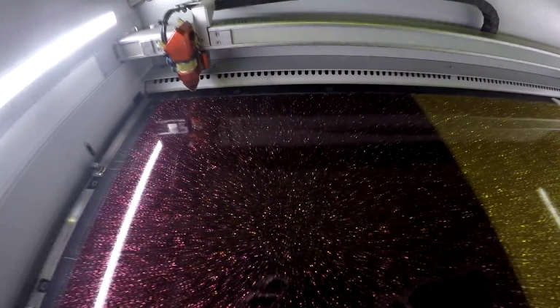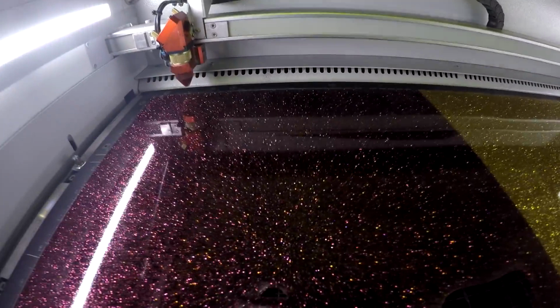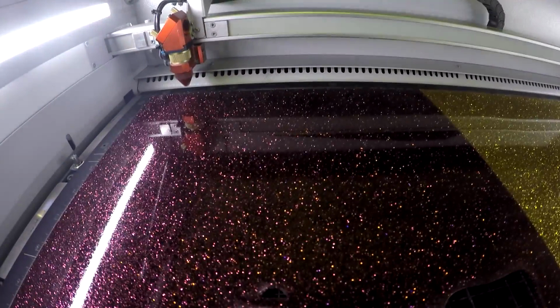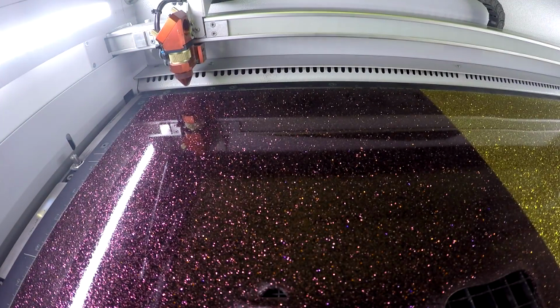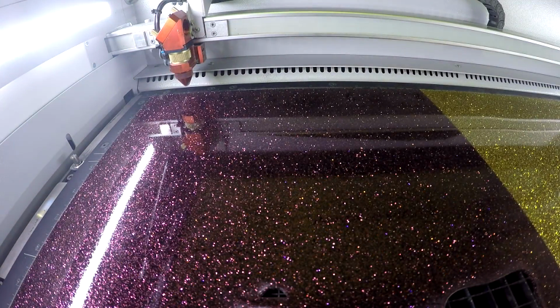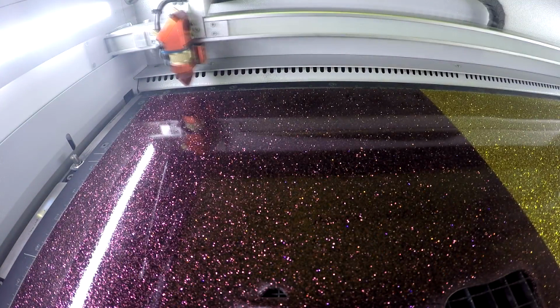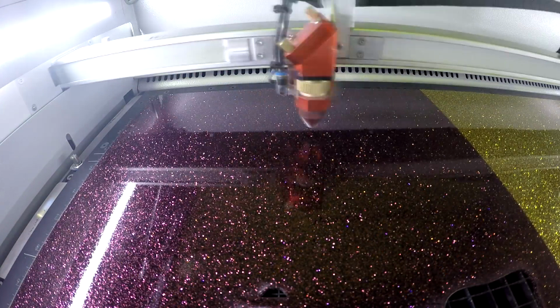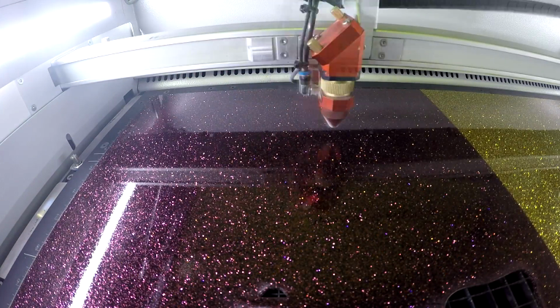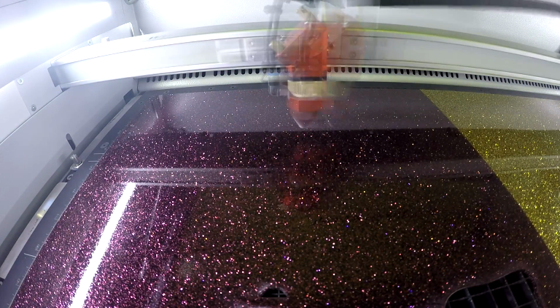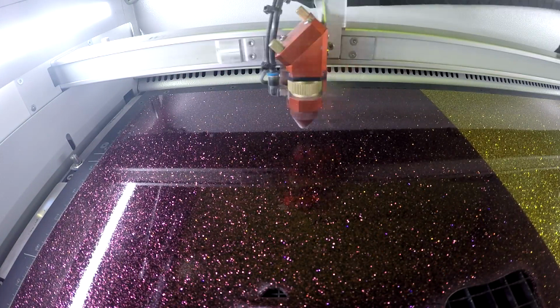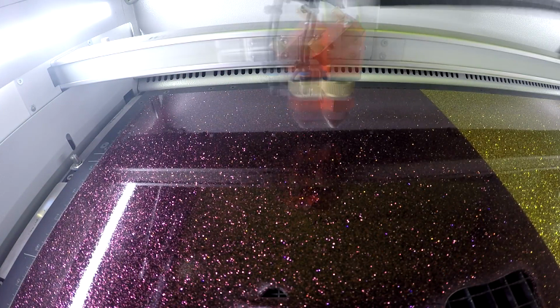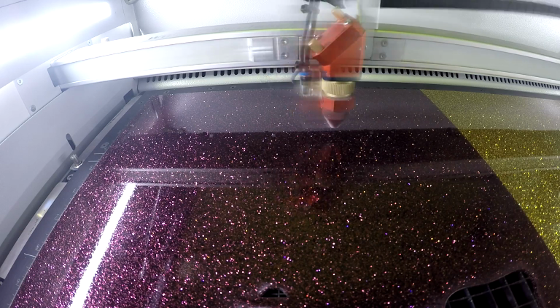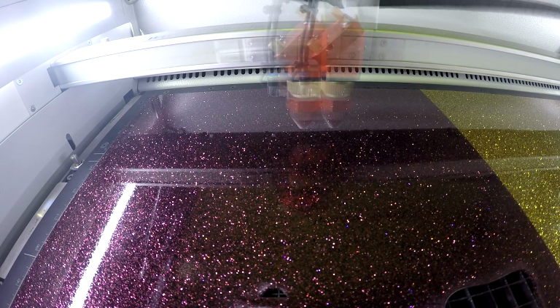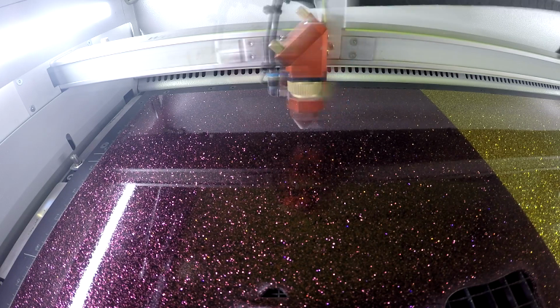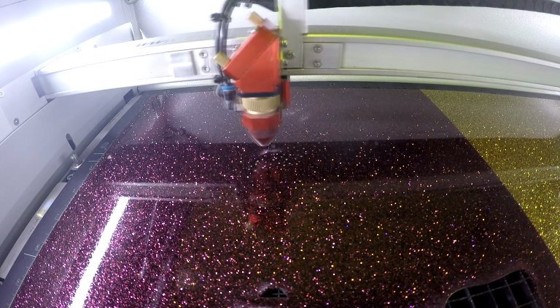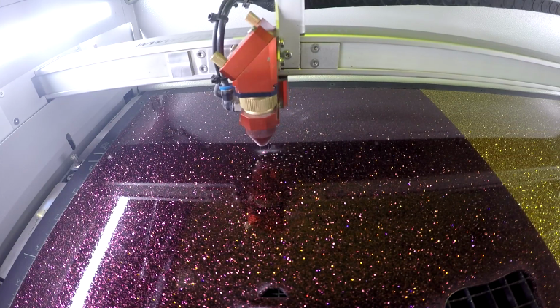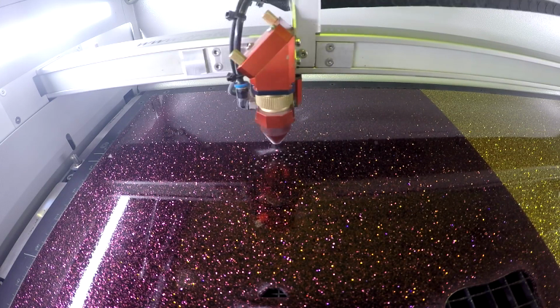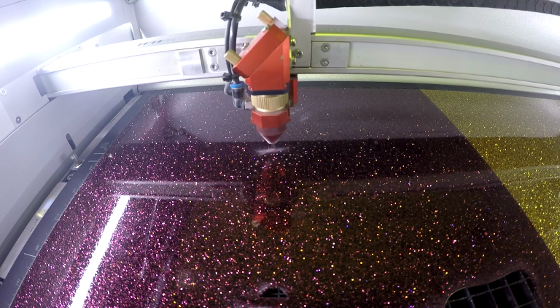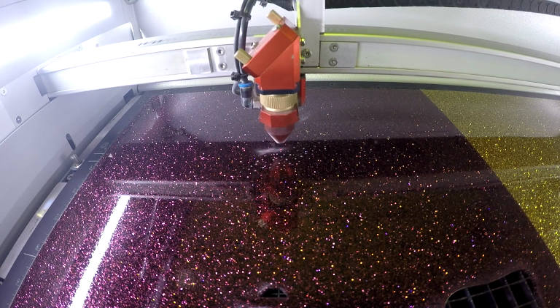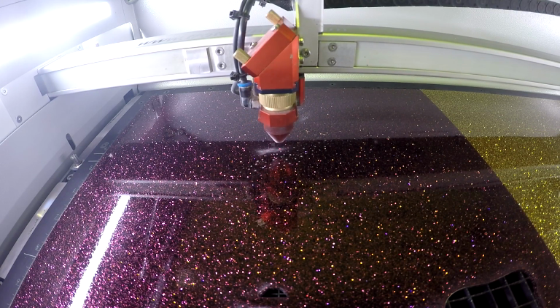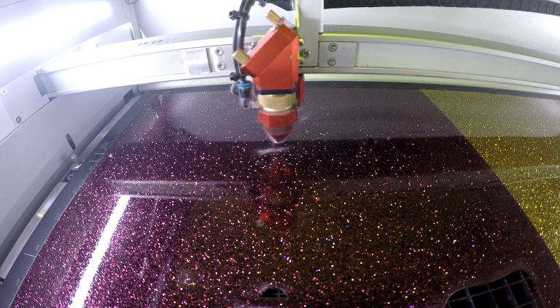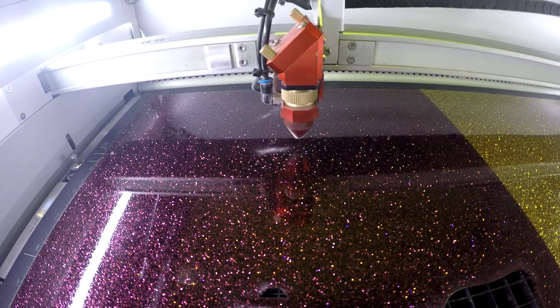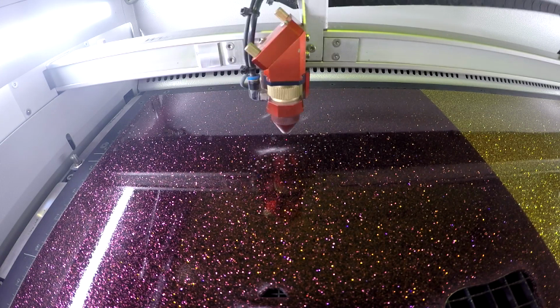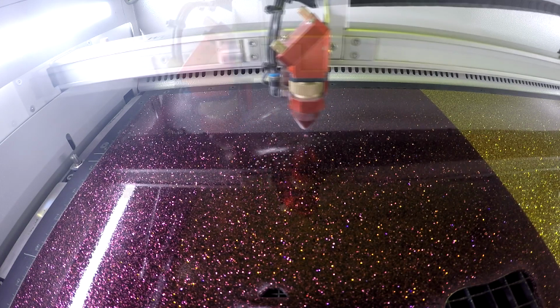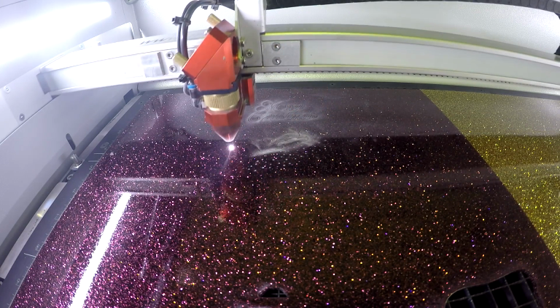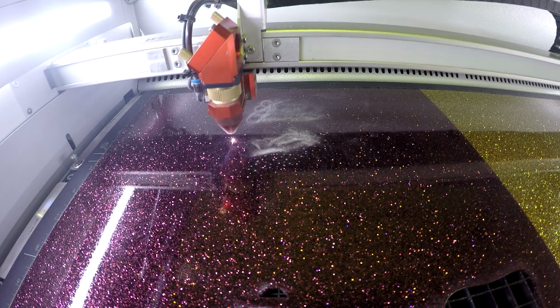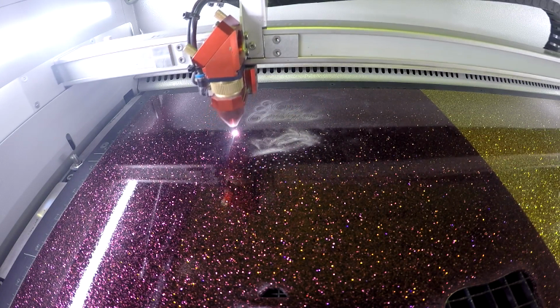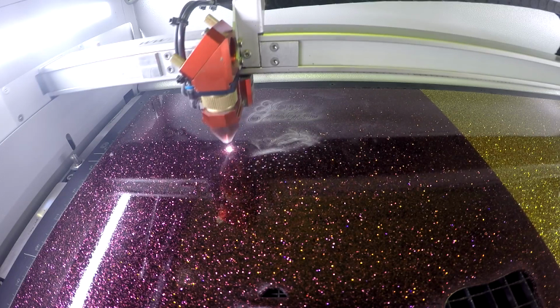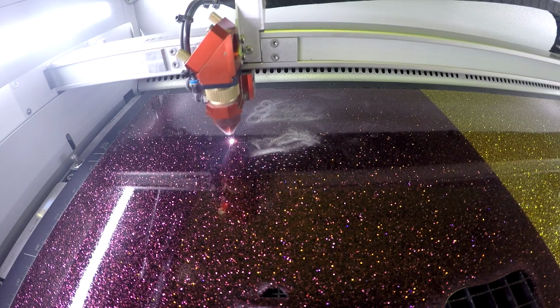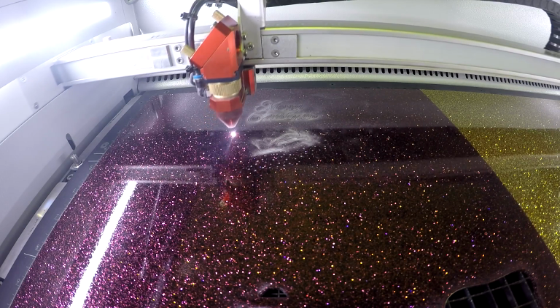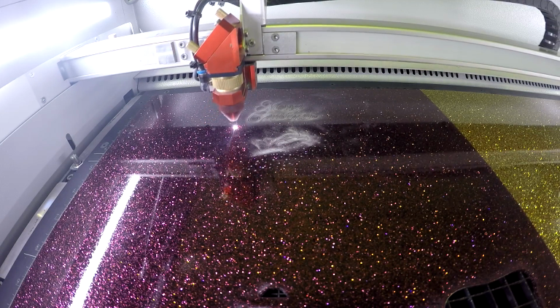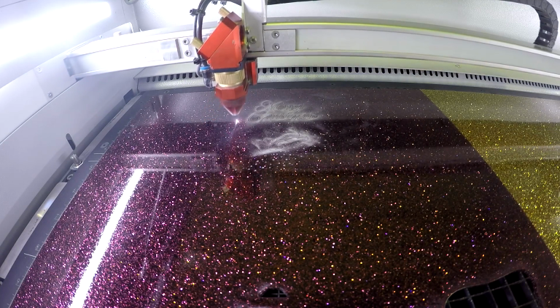We started by placing our glittered acrylic in our Trotec Speedy 360. We then proceed to laser engrave it, kiss cut it, and give it a full cut. You can see that we did a special hinge cut in the middle.